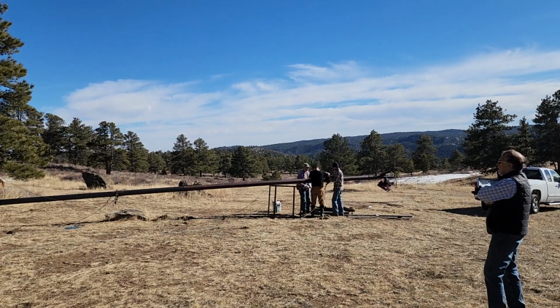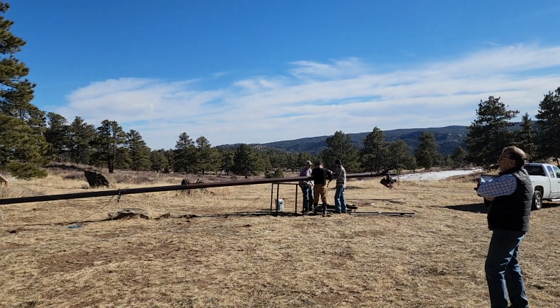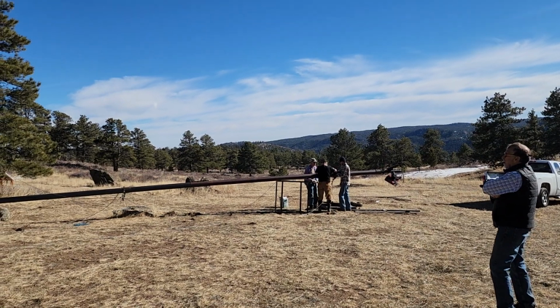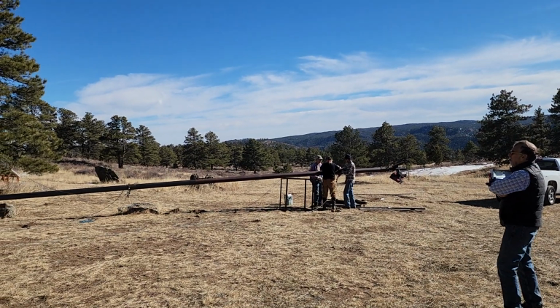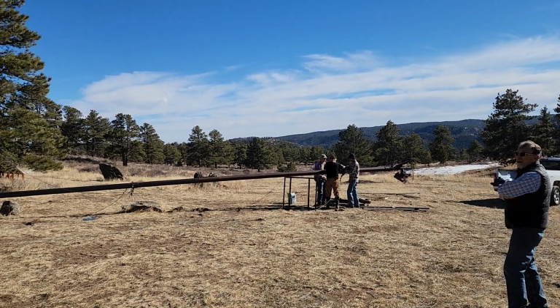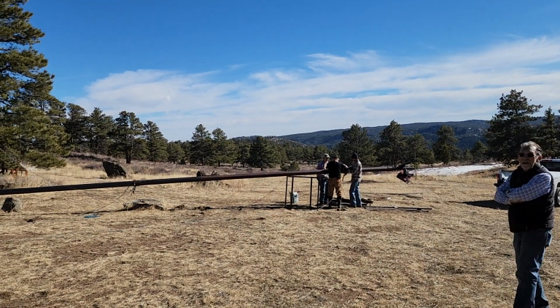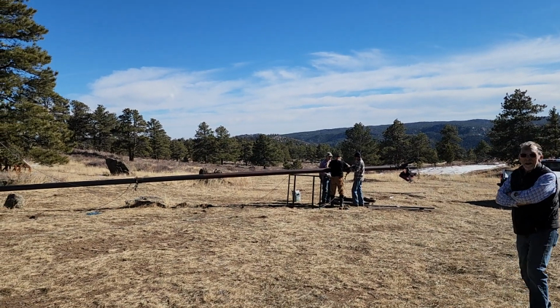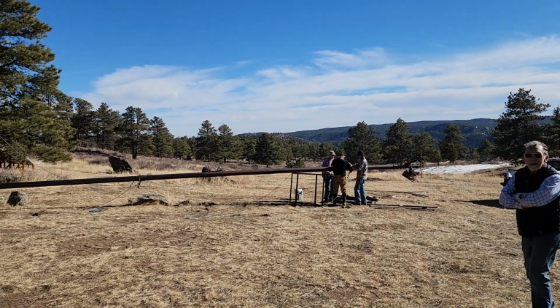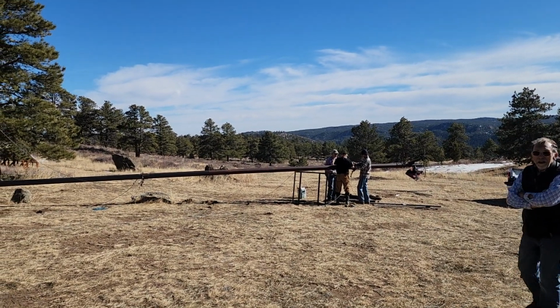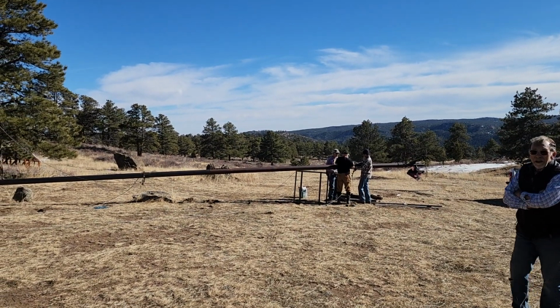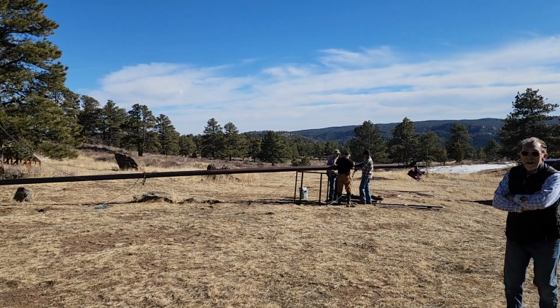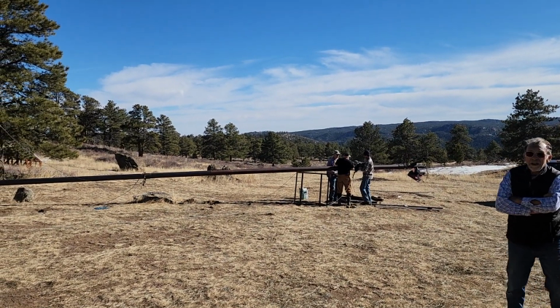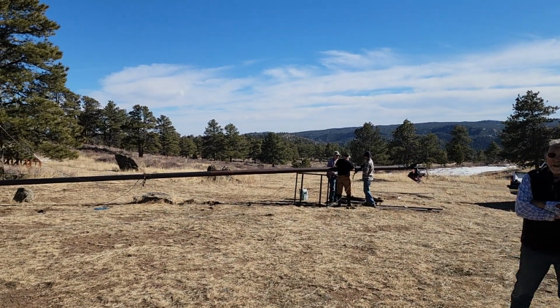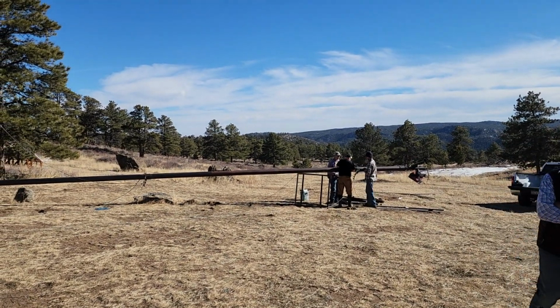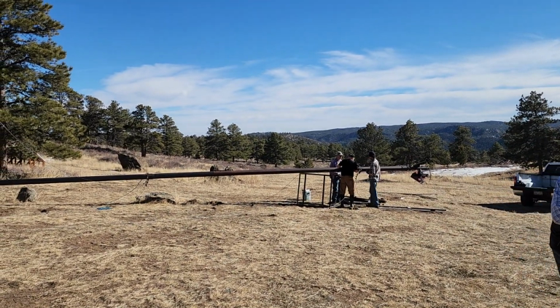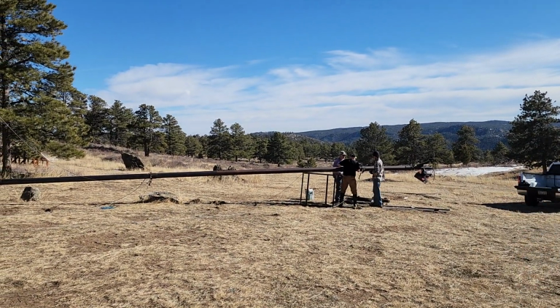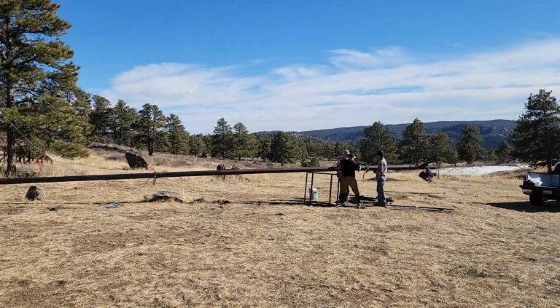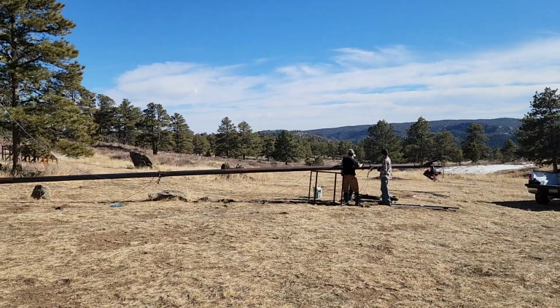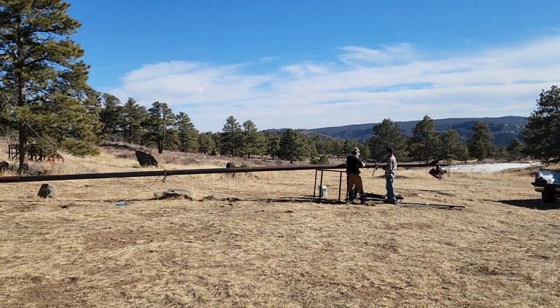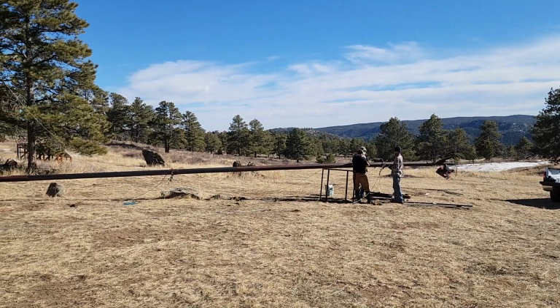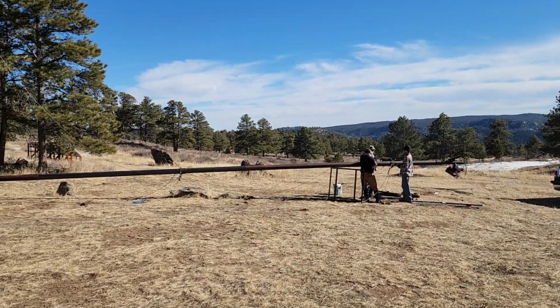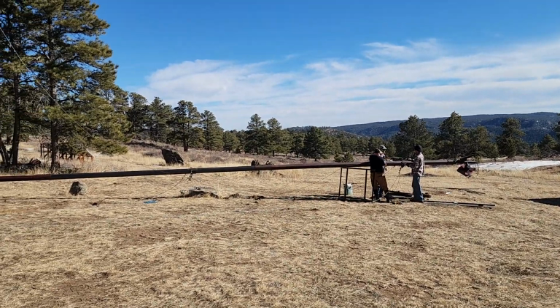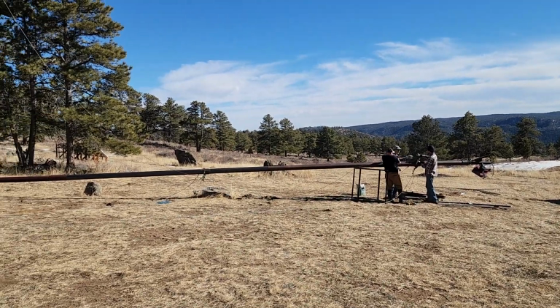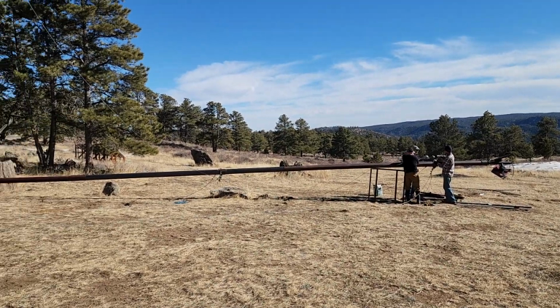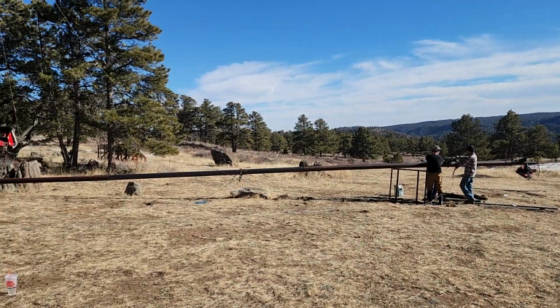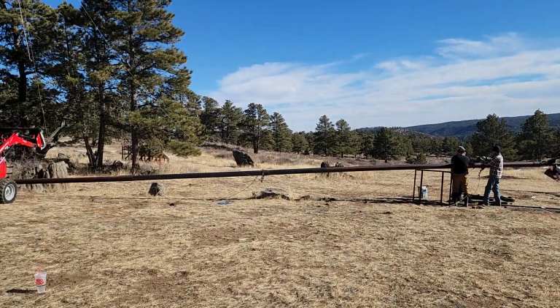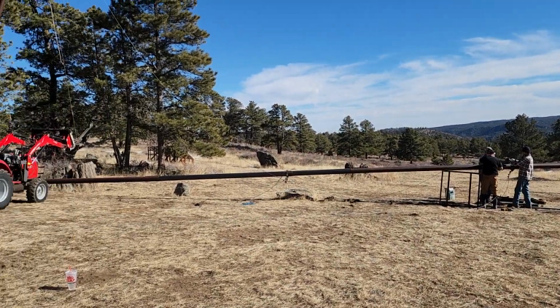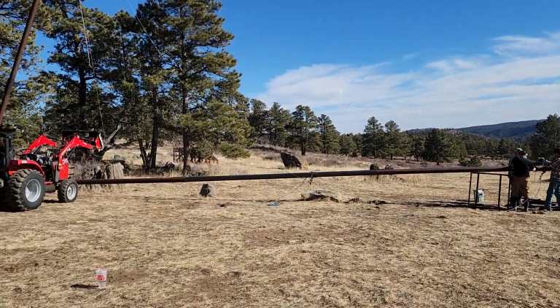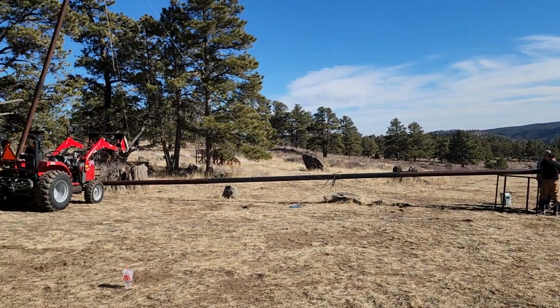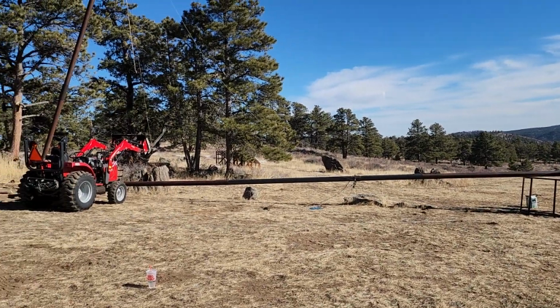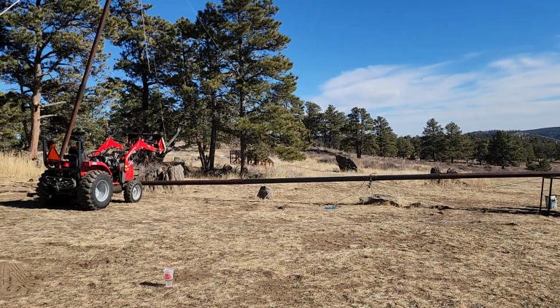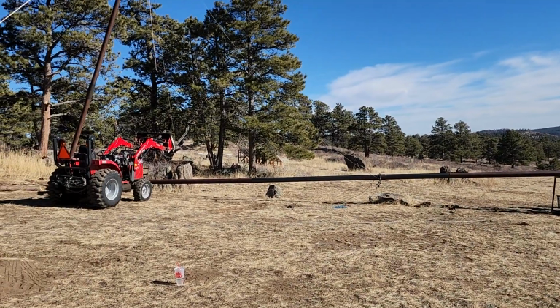We're putting up a tilt-up tower in Cherokee Park with a 13-foot diameter wind turbine. The tower is 60 feet.